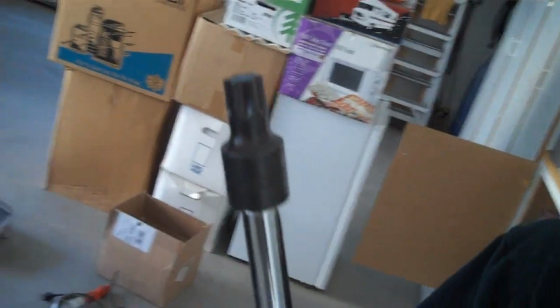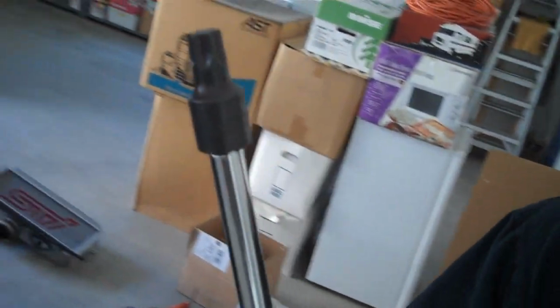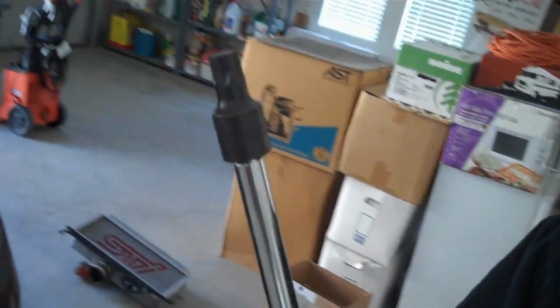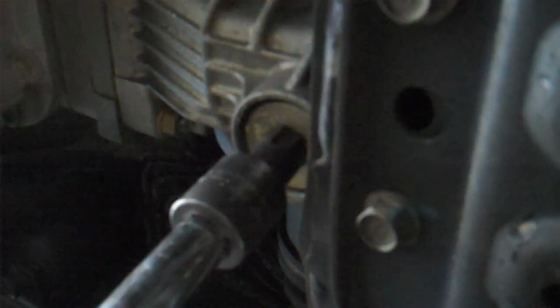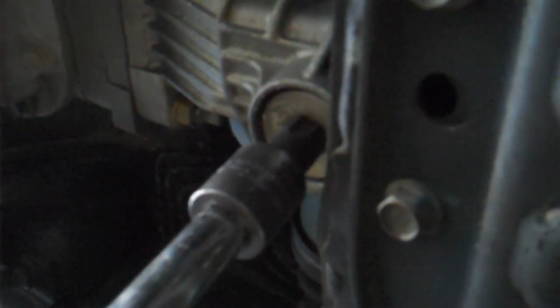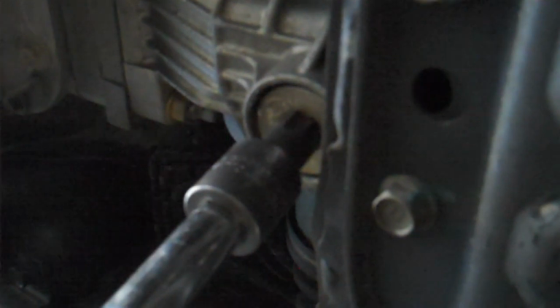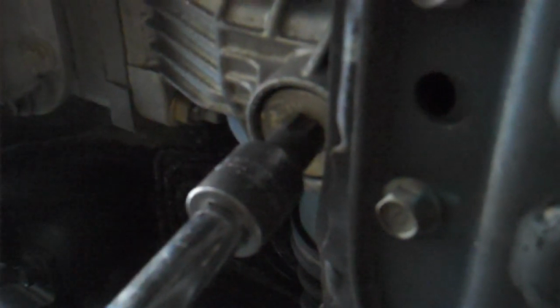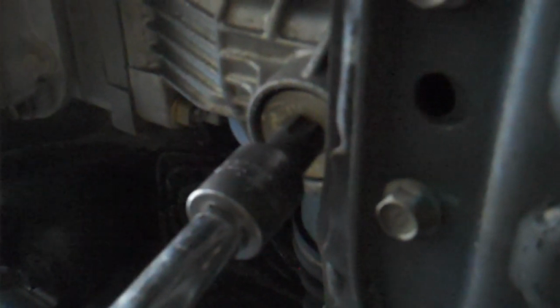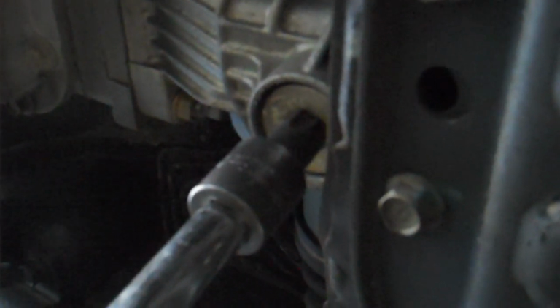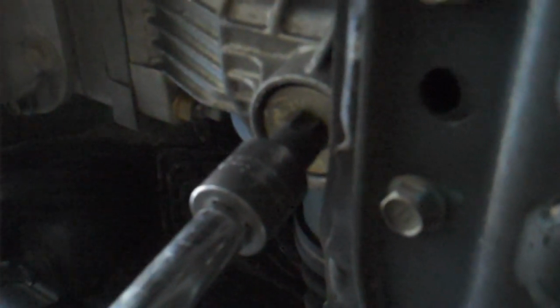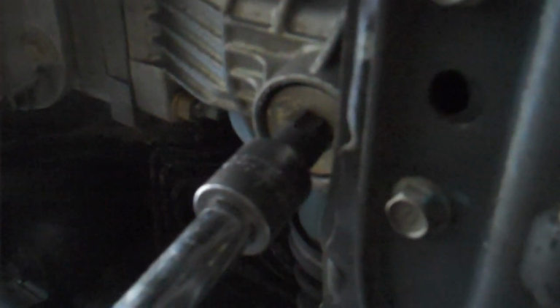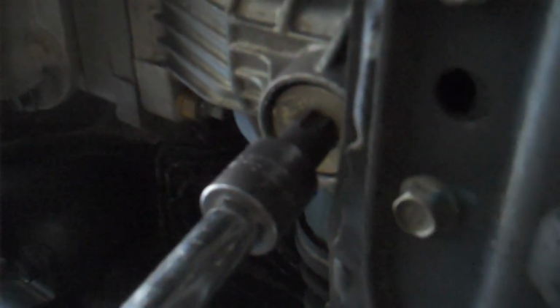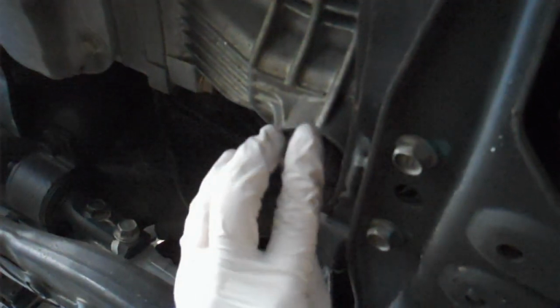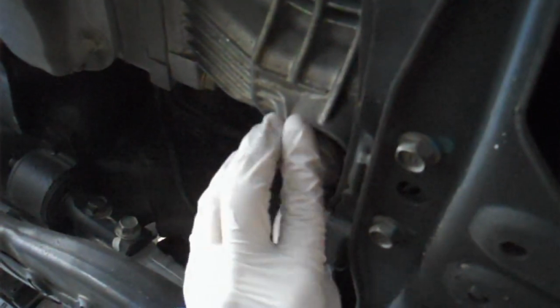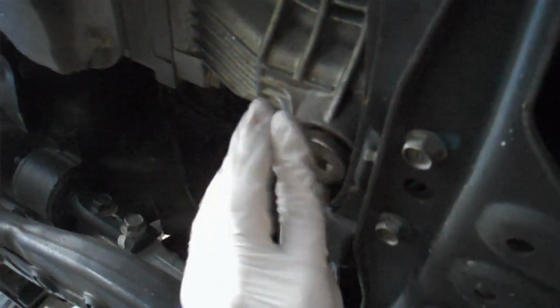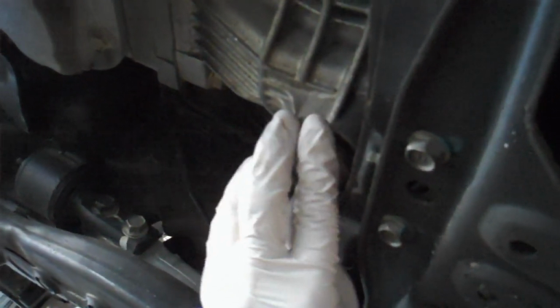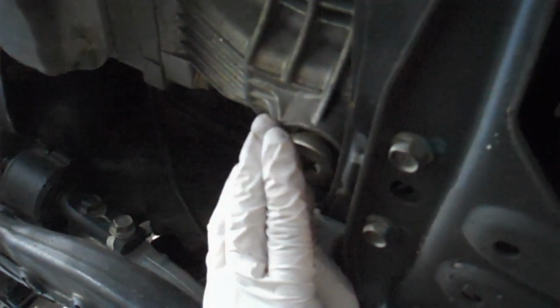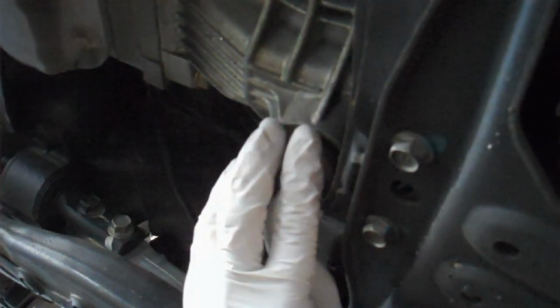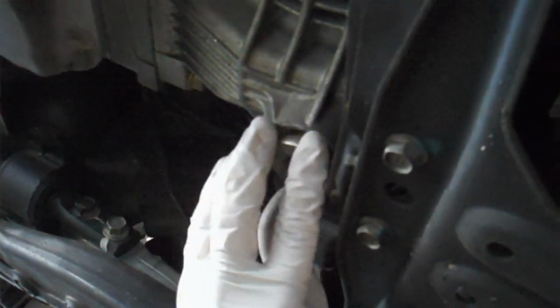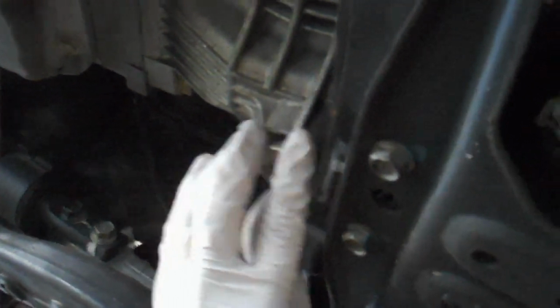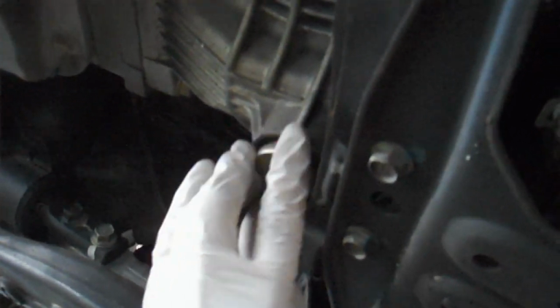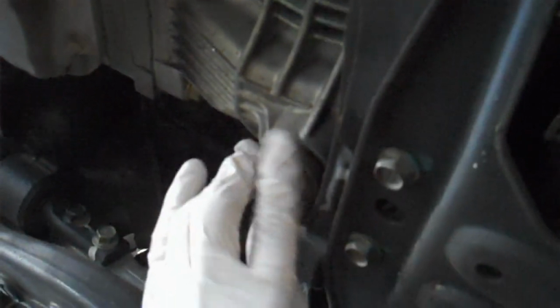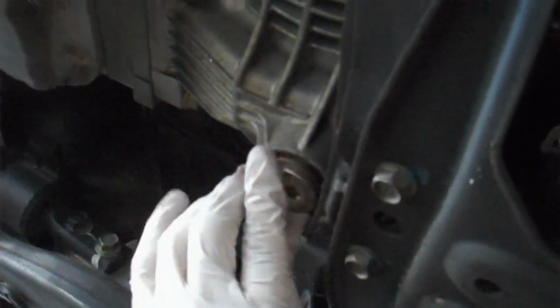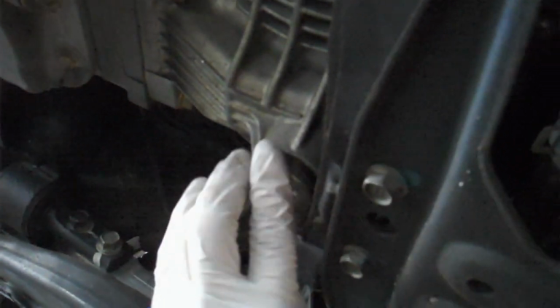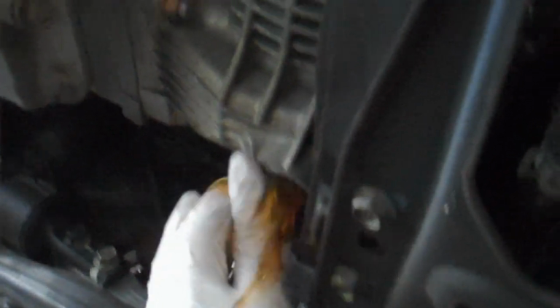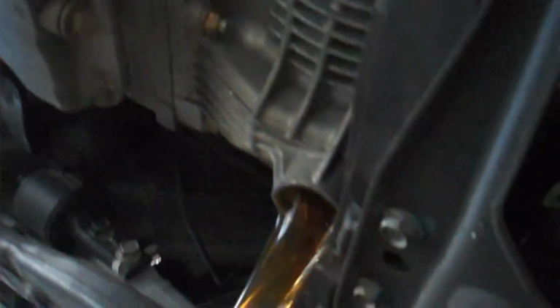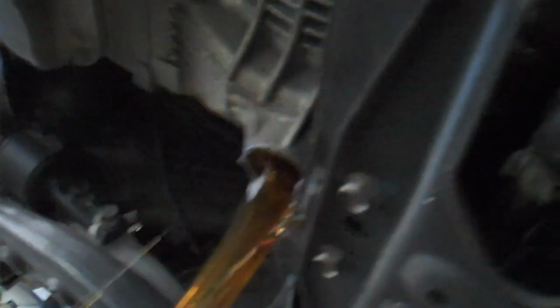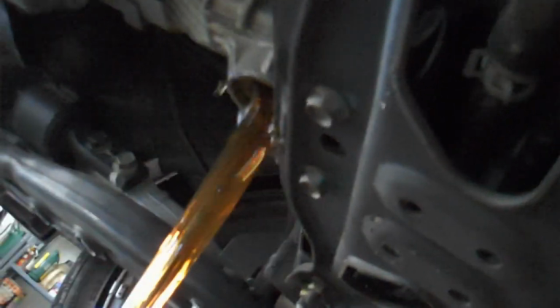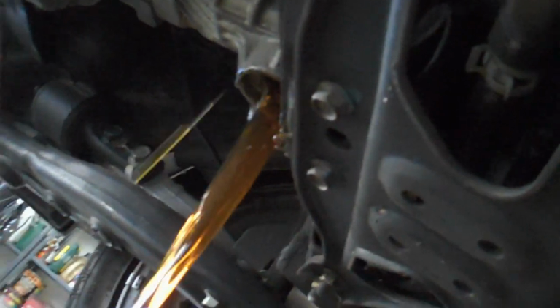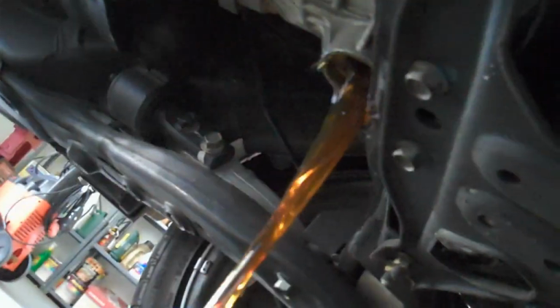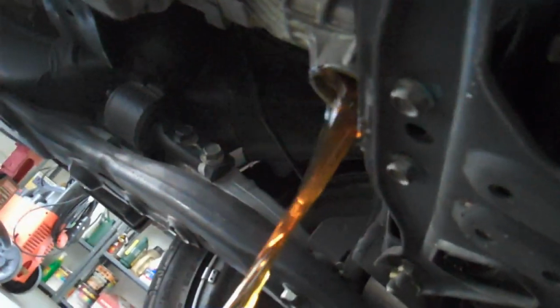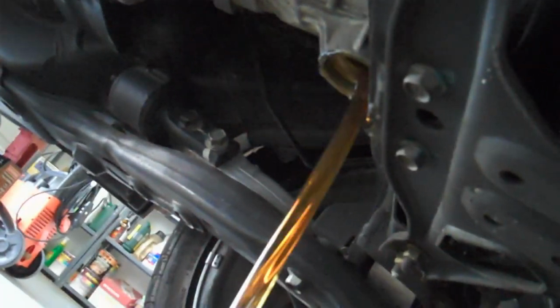This is a T70 Torx bit. You're going to need that if you have a 2005 or up WRX. If you have a 2003 or 2004, there's only just one bolt and you can take it off with a regular socket.